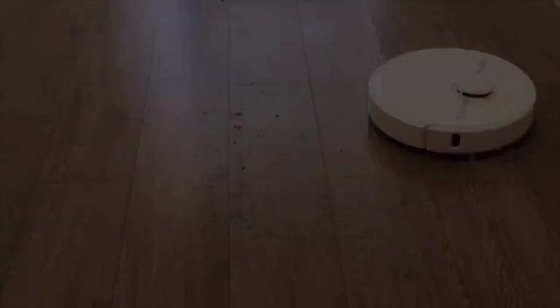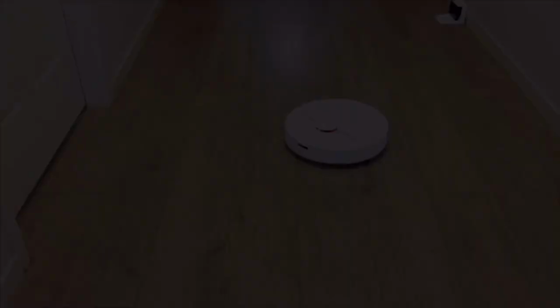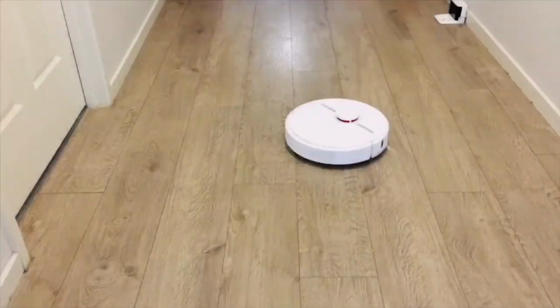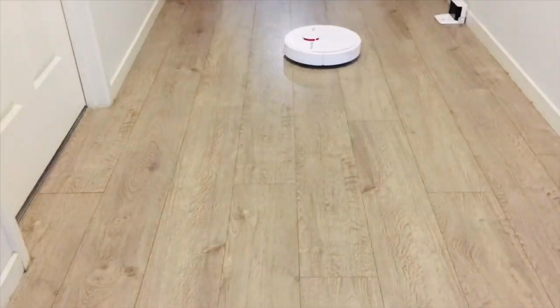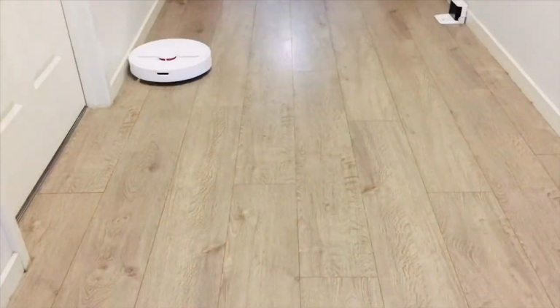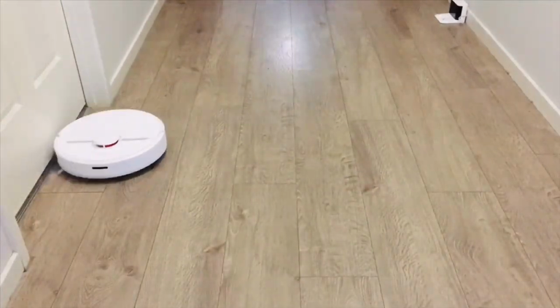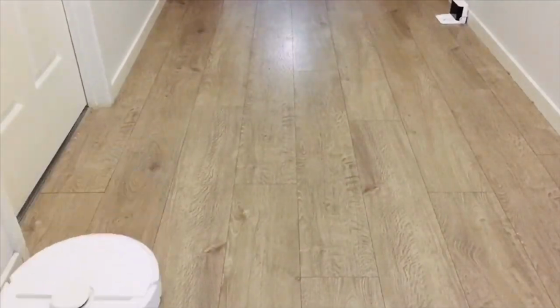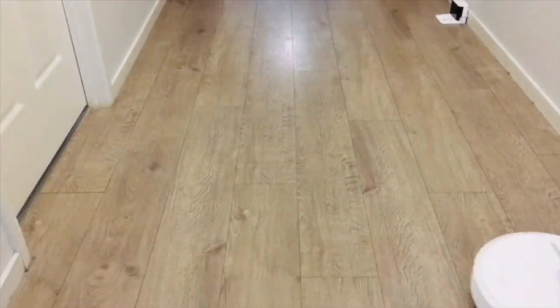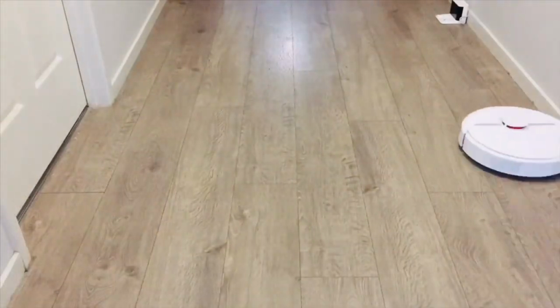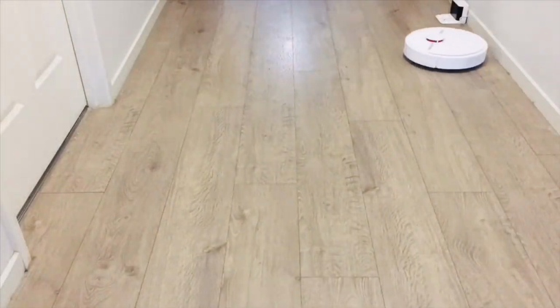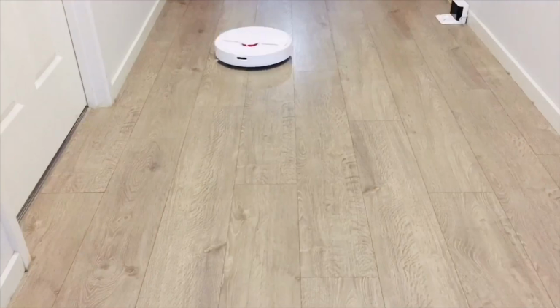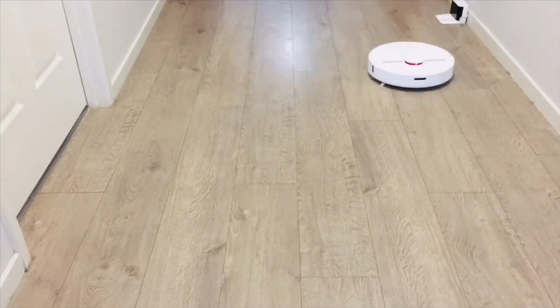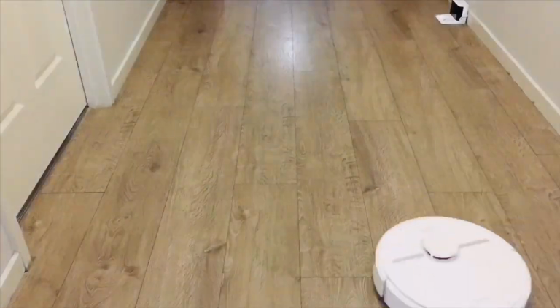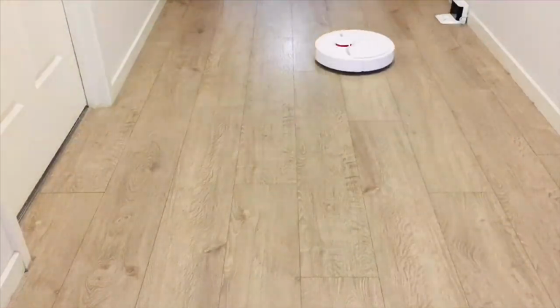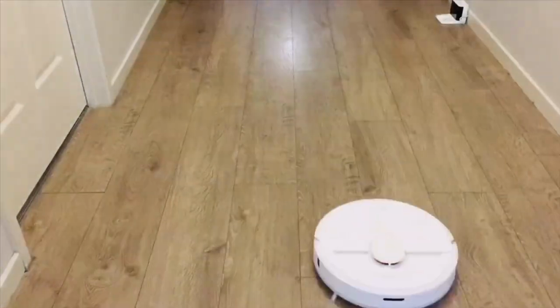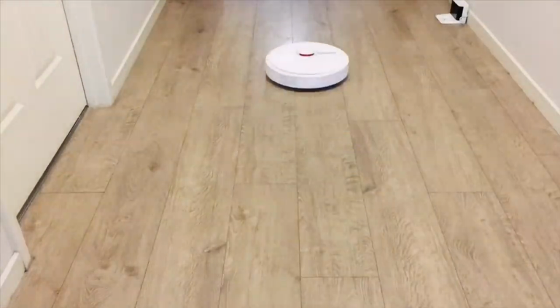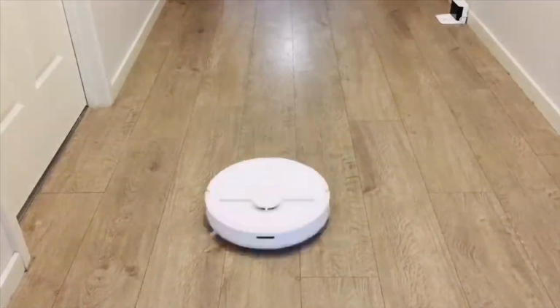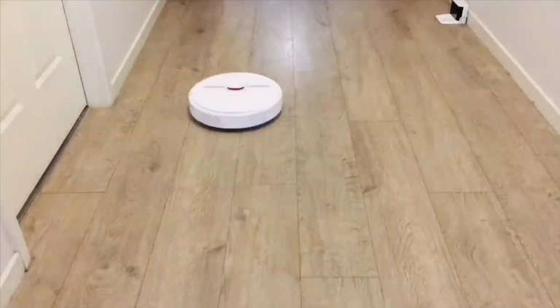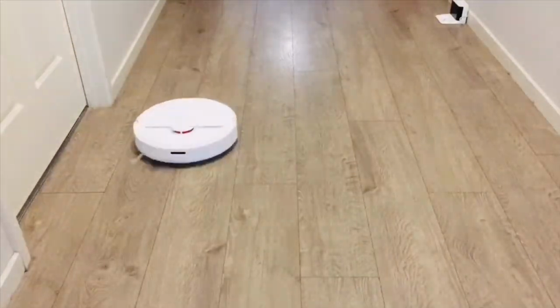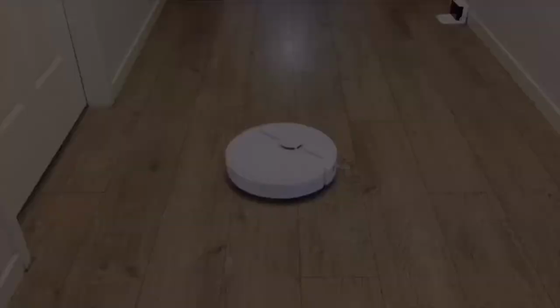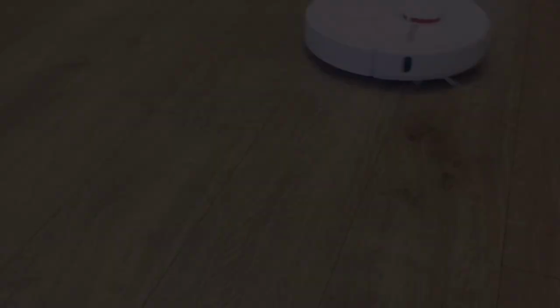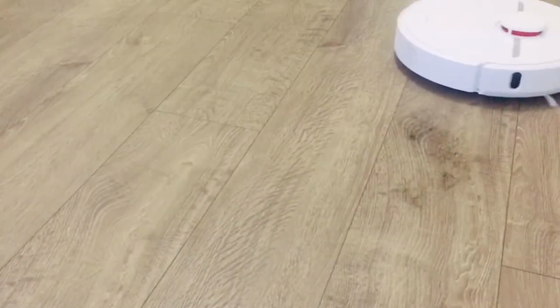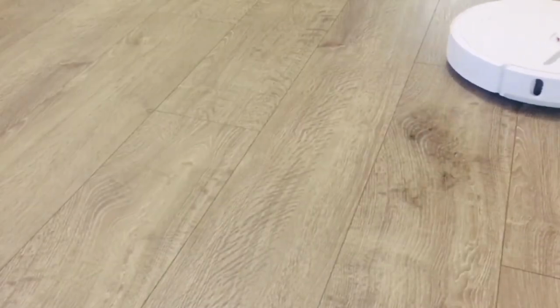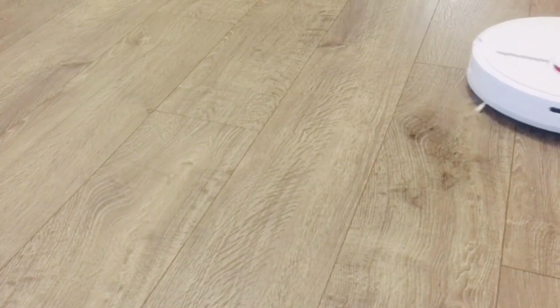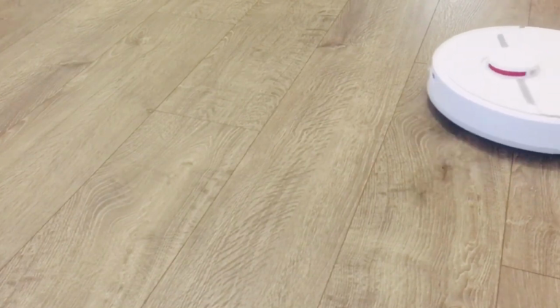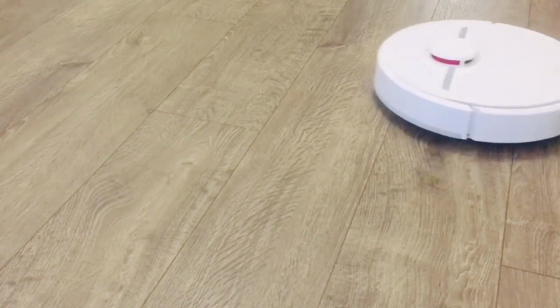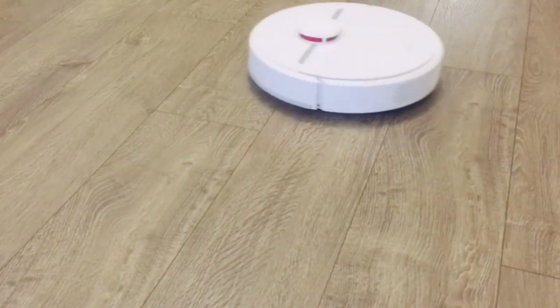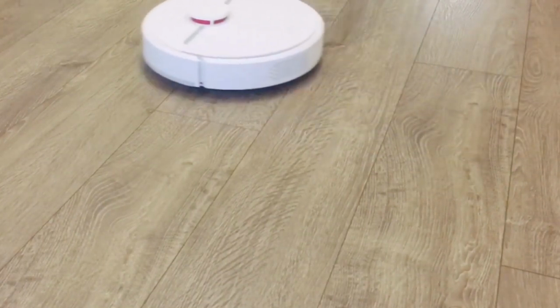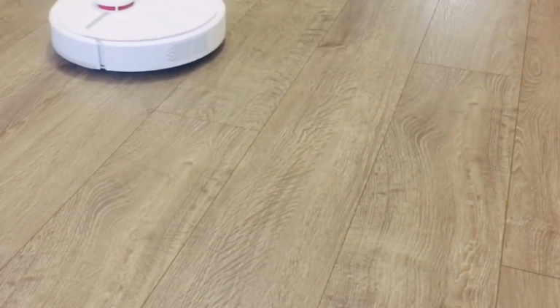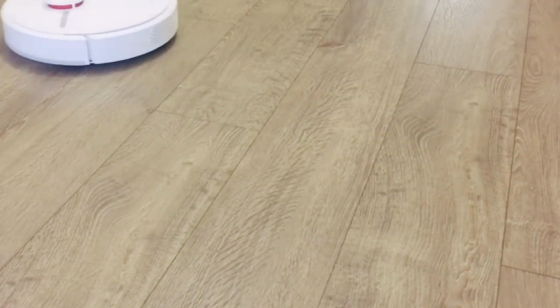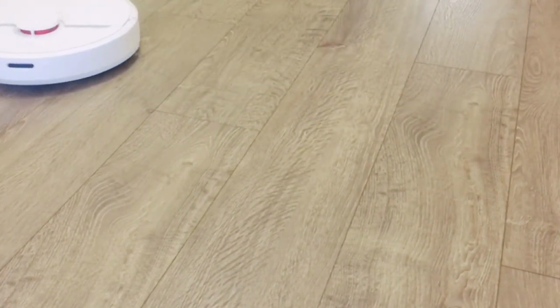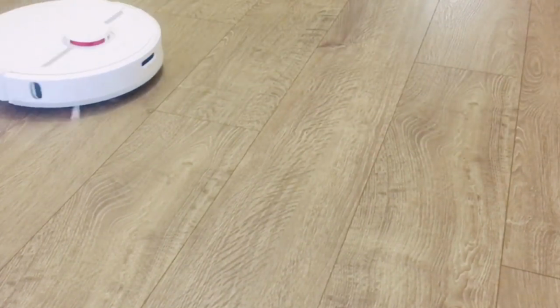However, it had to run twice to clean the dirt completely as there were still some dirt particles left when it cleaned the first time. Dreamy D9 also works great in picking up hair from the floors.